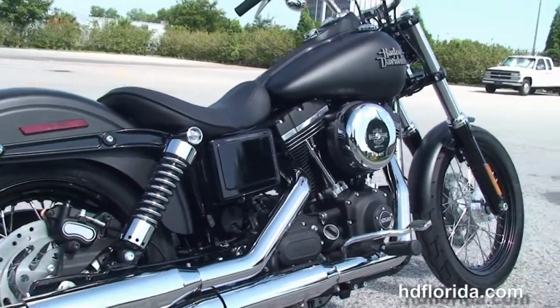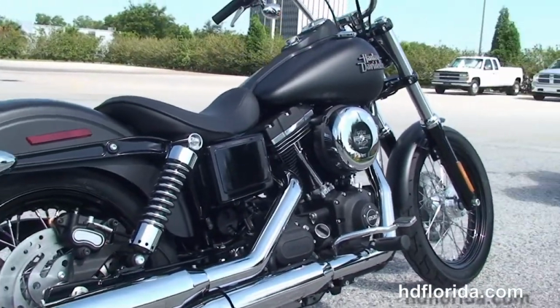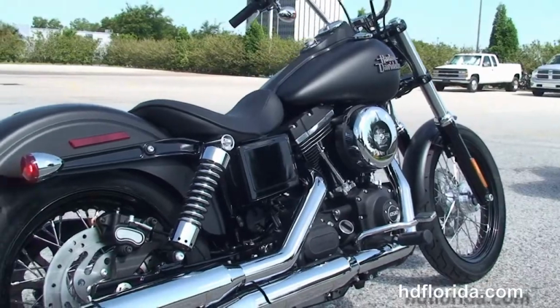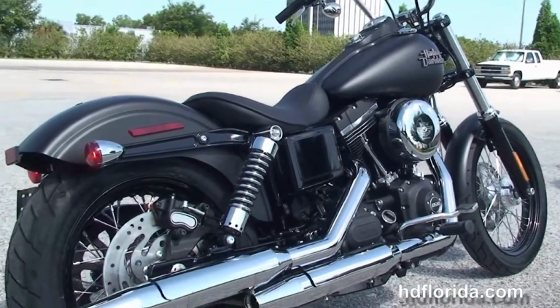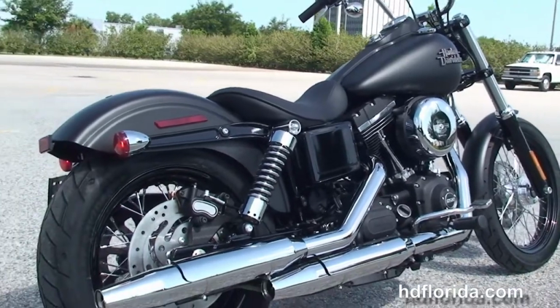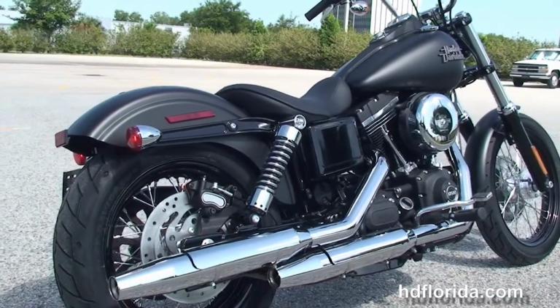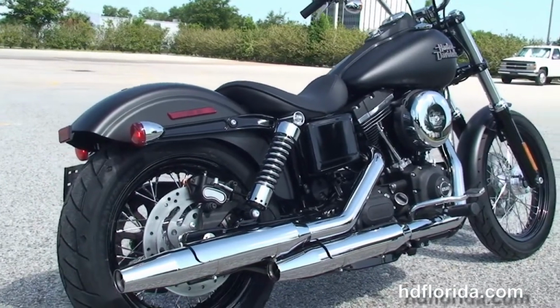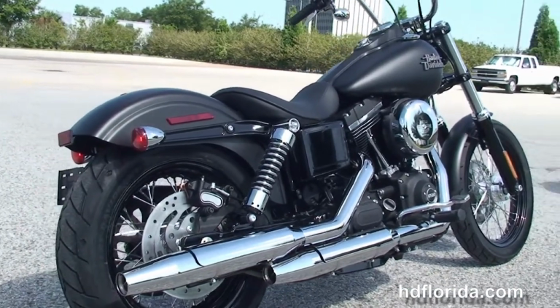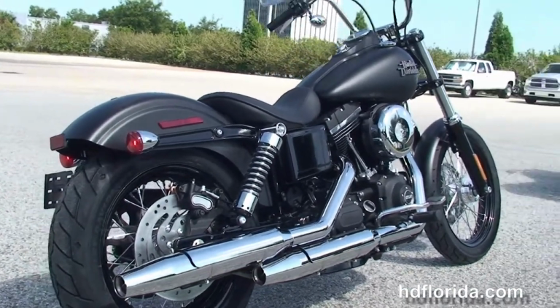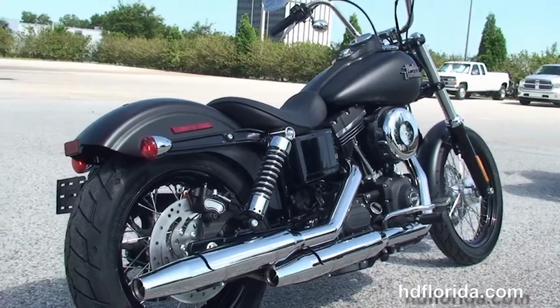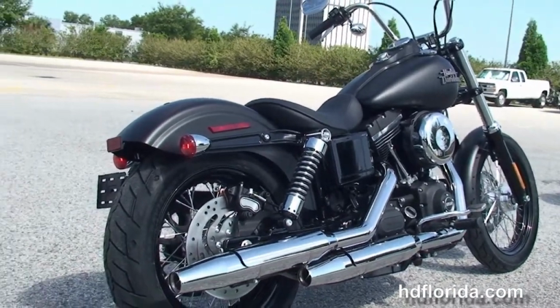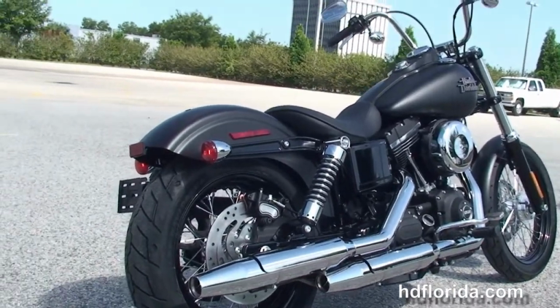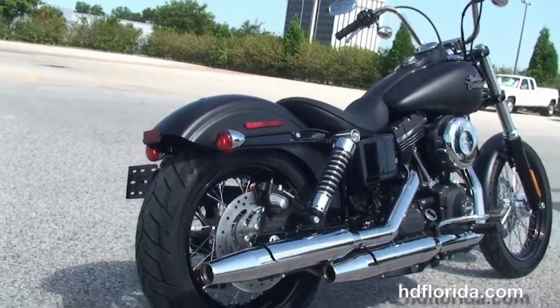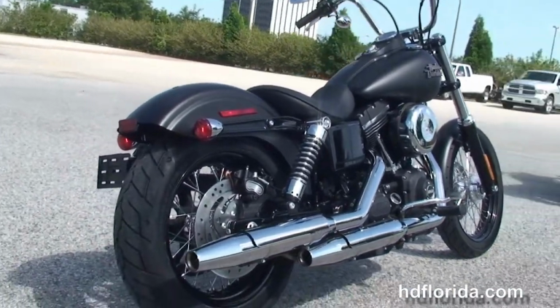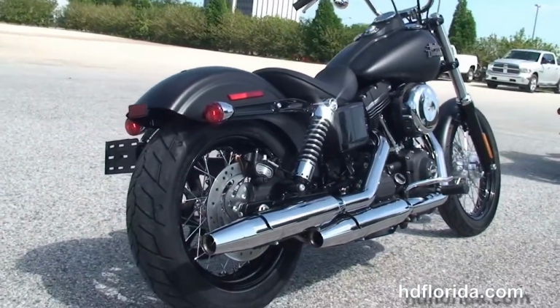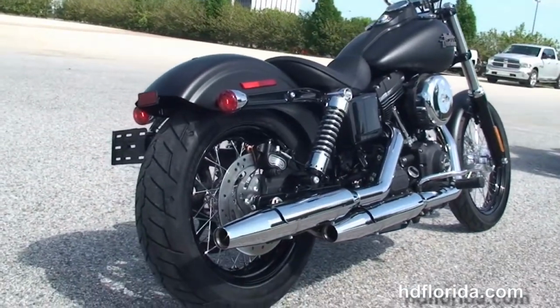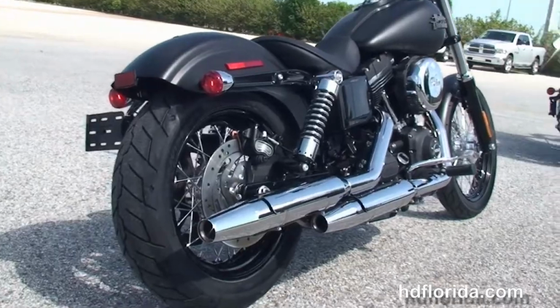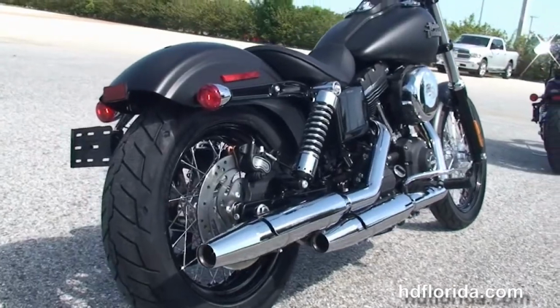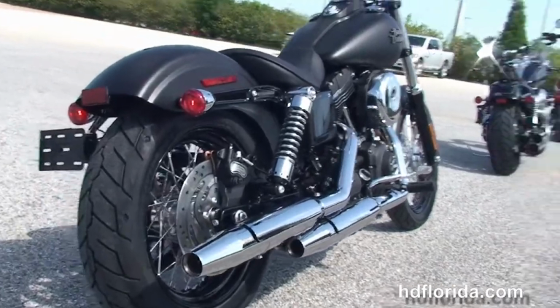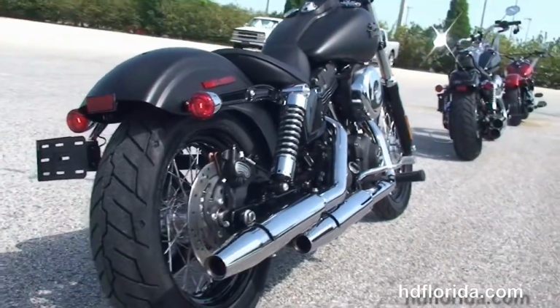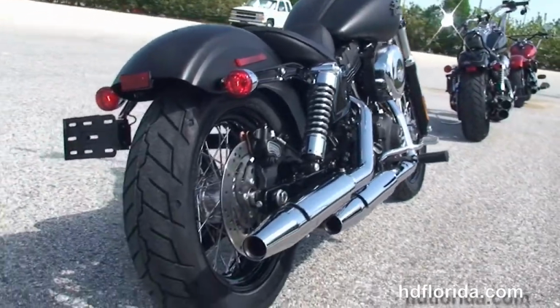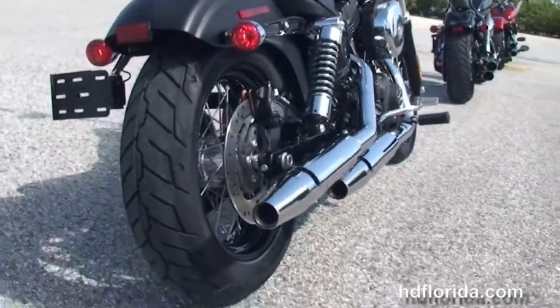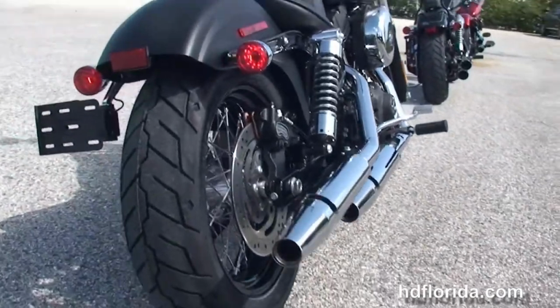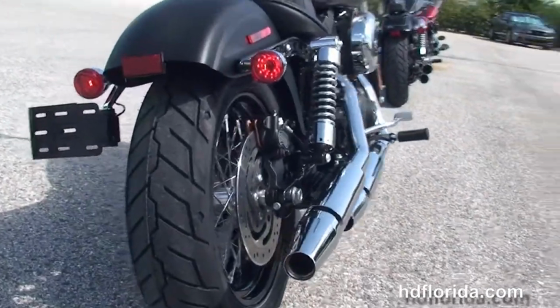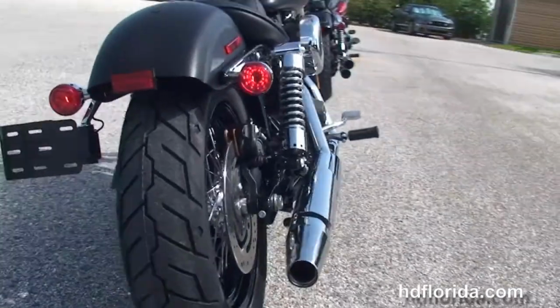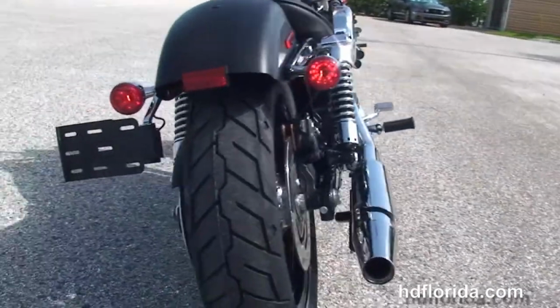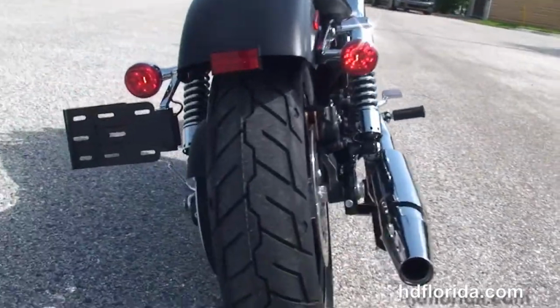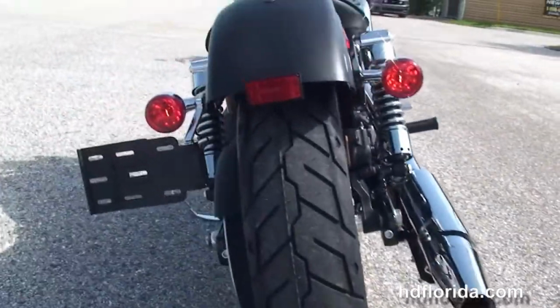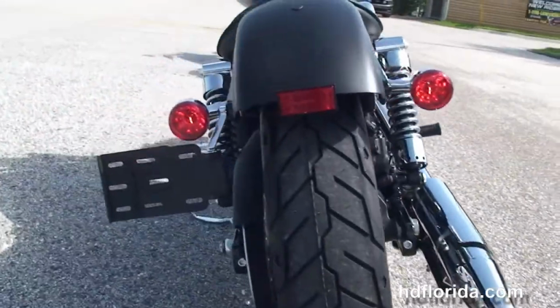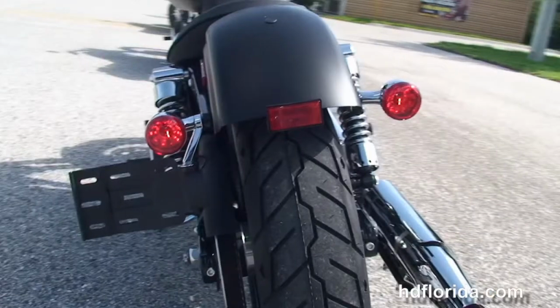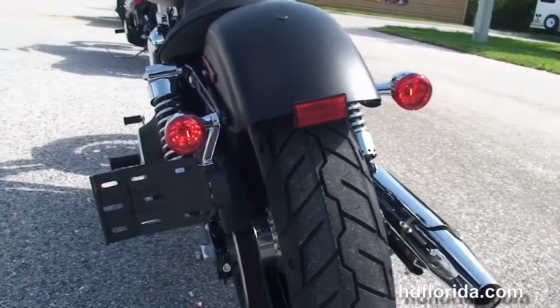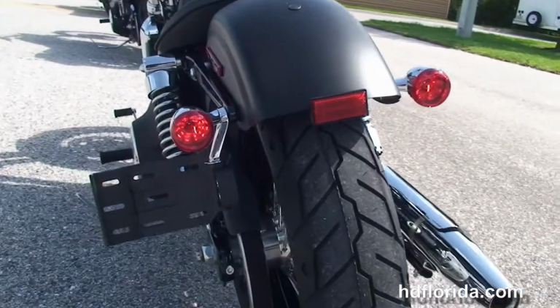It's got a black wrinkle finish casings and covers and the 6-speed transmission, chrome round 8-inch air cleaner, mid controls, and the chrome staggered exhaust, fully adjustable rear shocks.